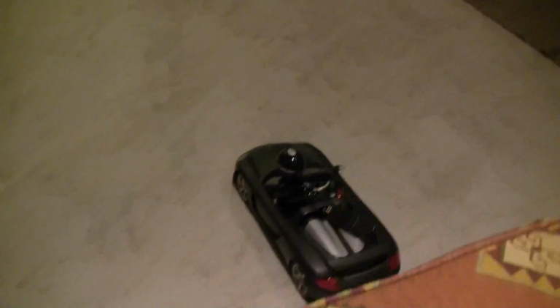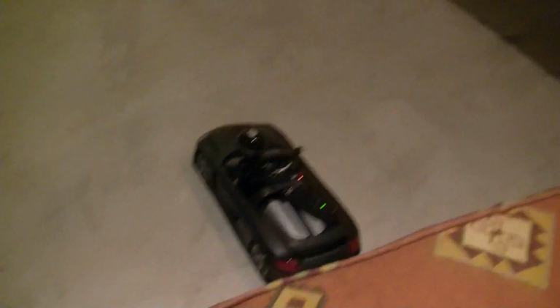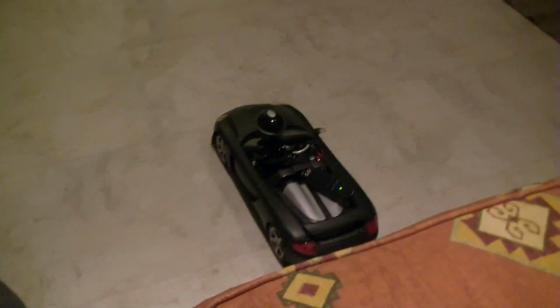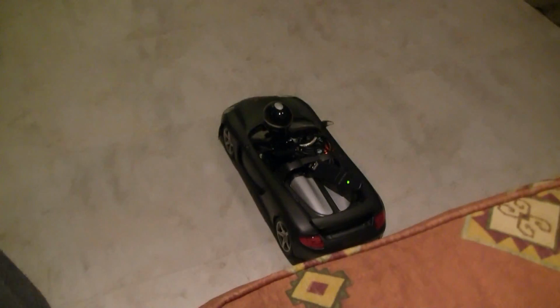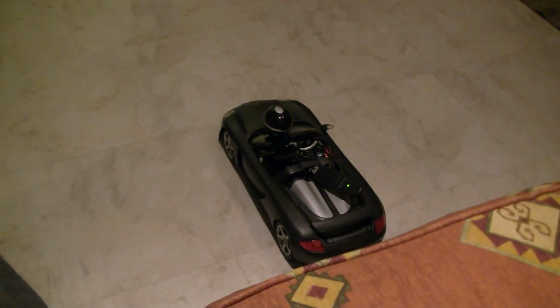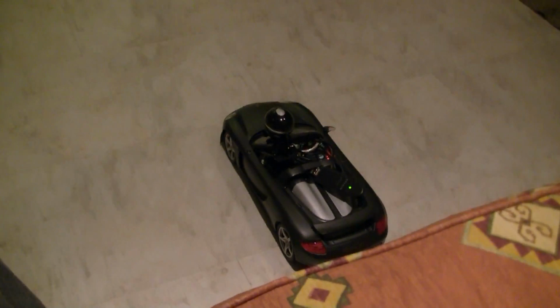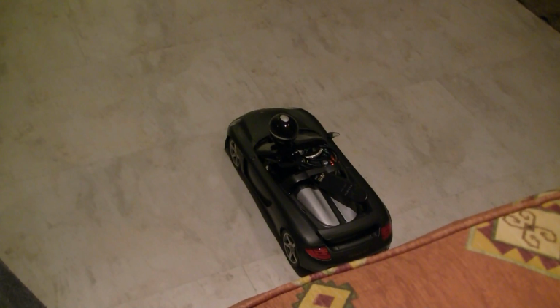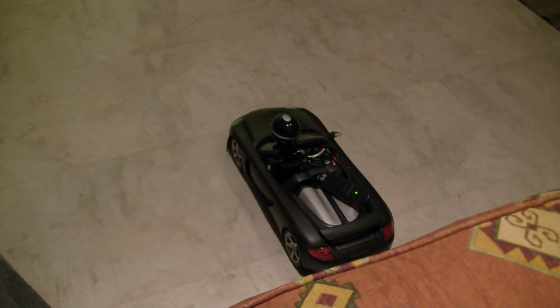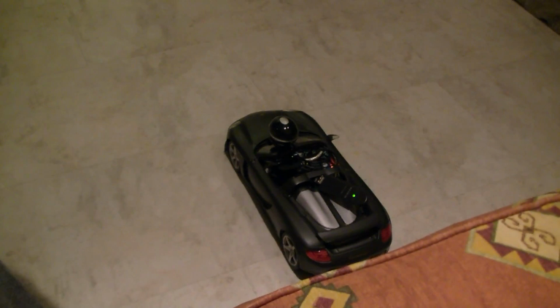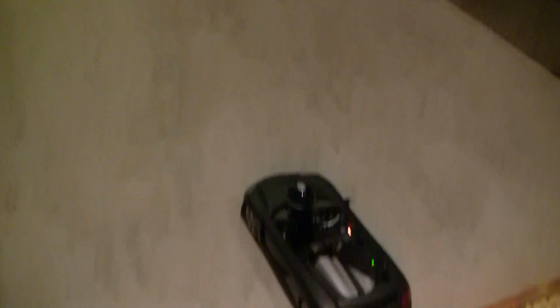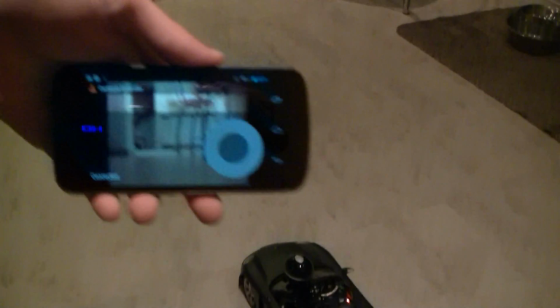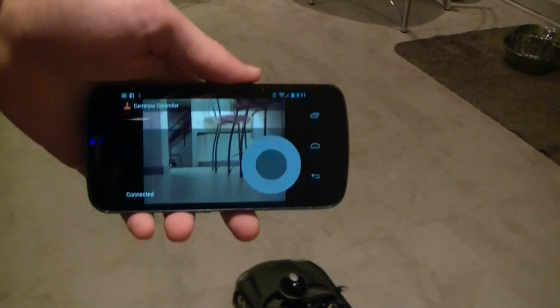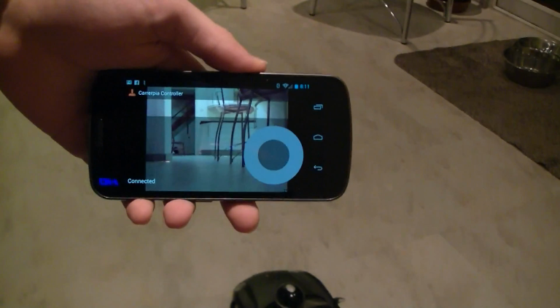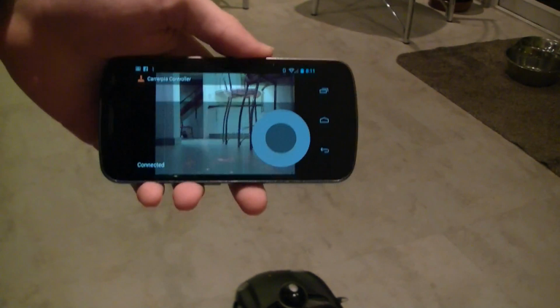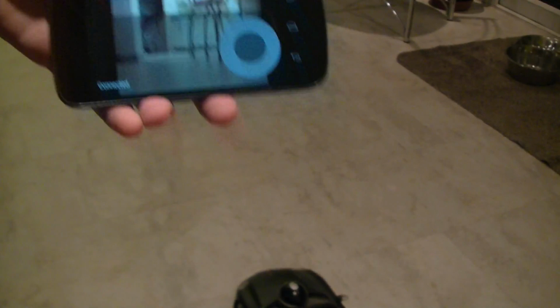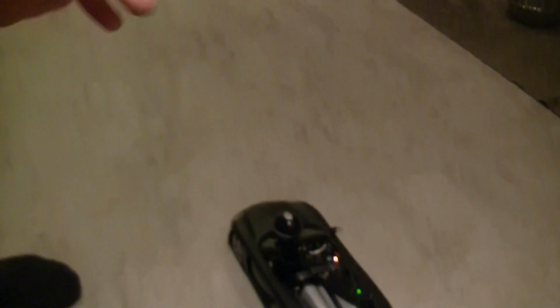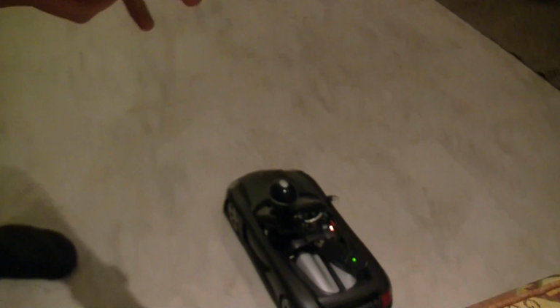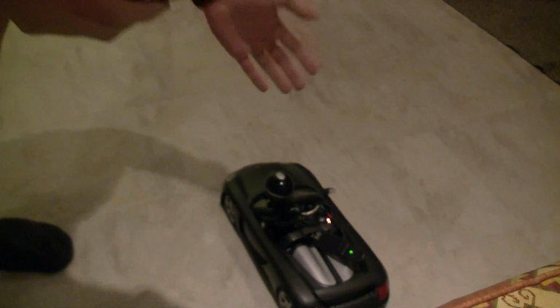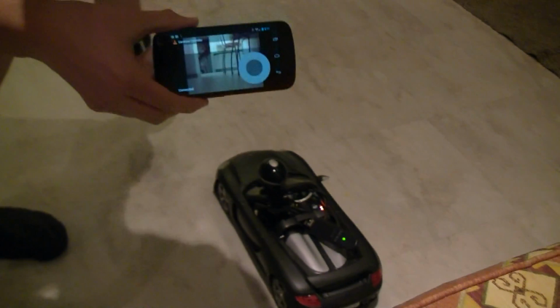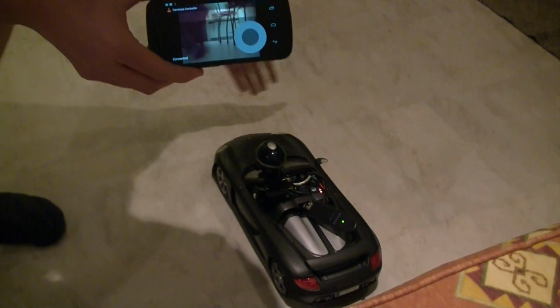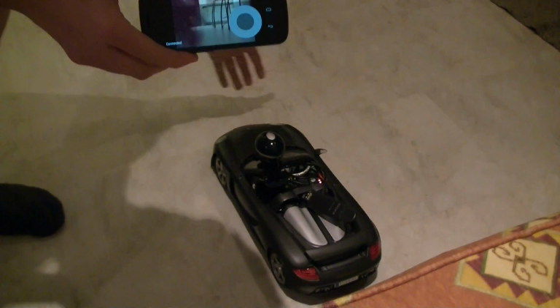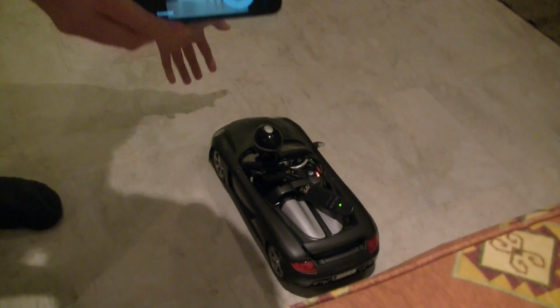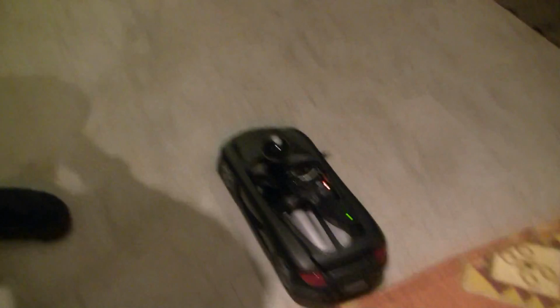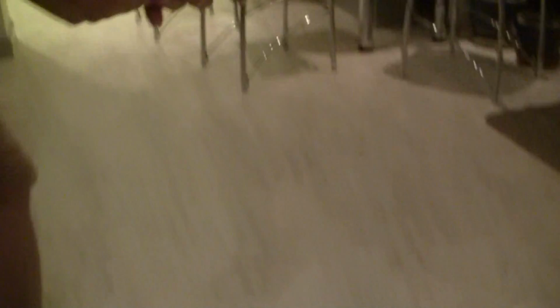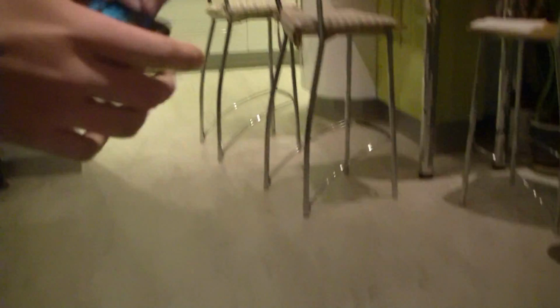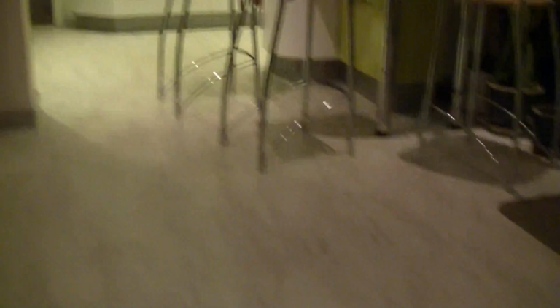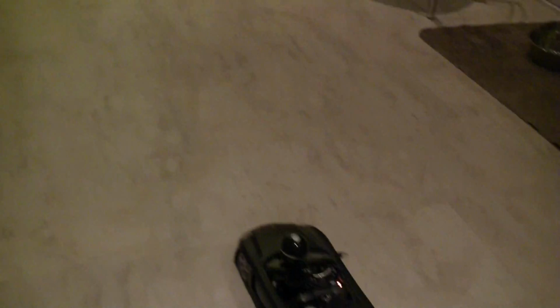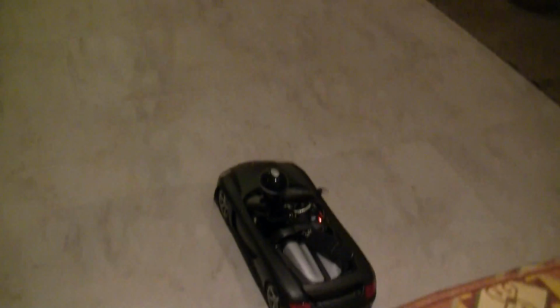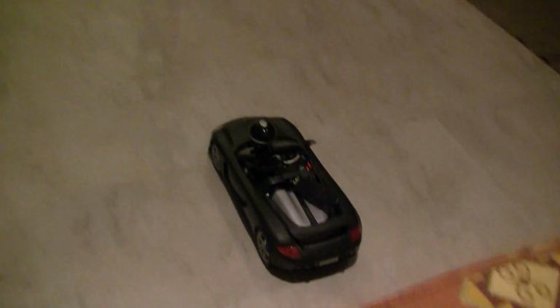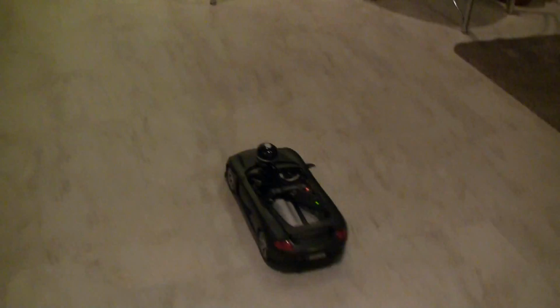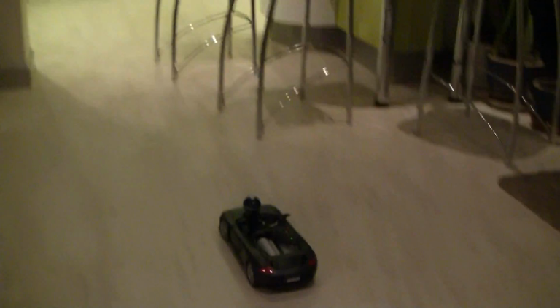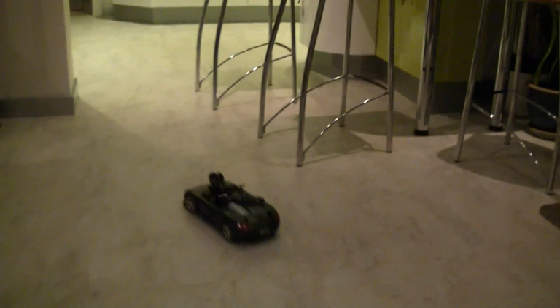So here we have the Carrera GT Raspberry Pi controlled car. We've got a phone app here showing the live webcam feed, and I hope we can take this thing for a test ride.